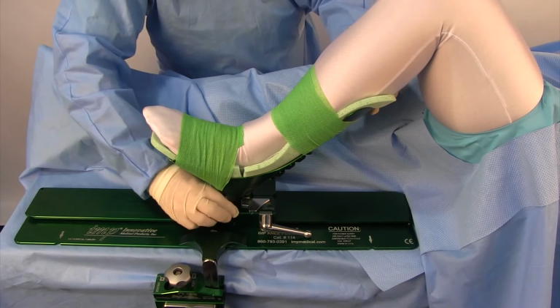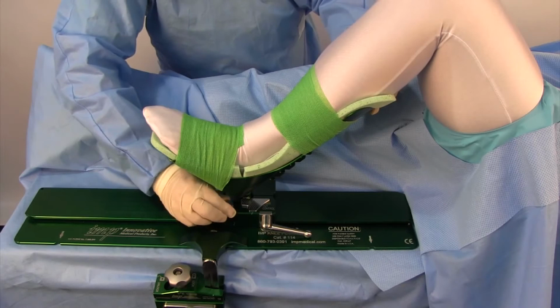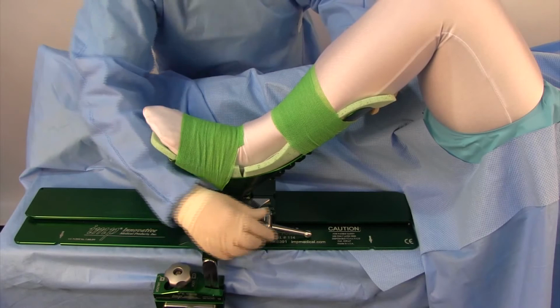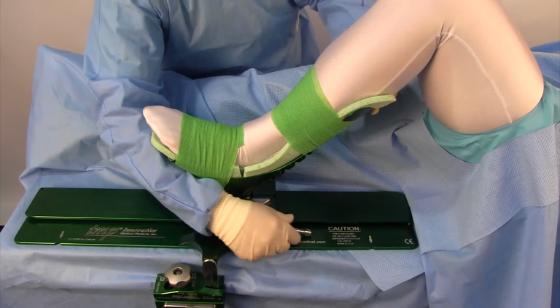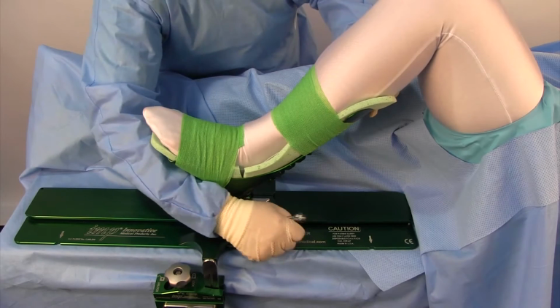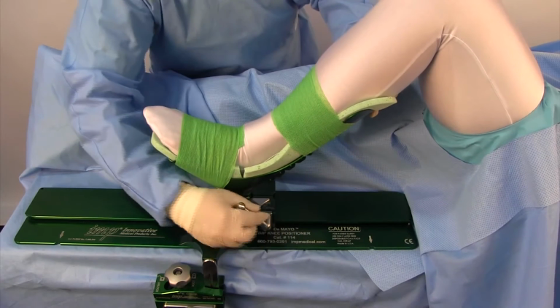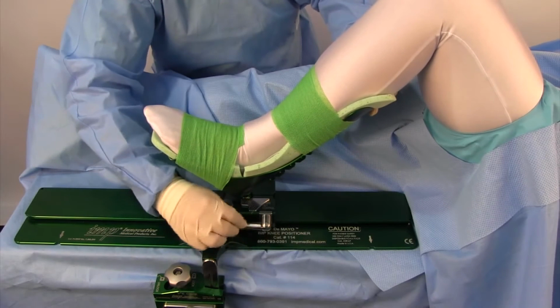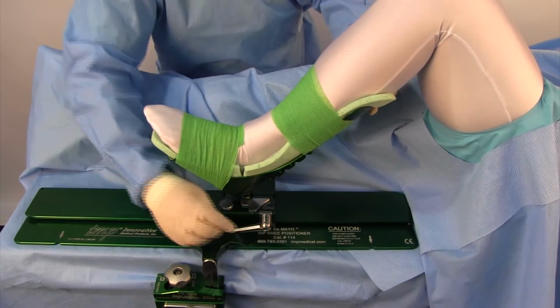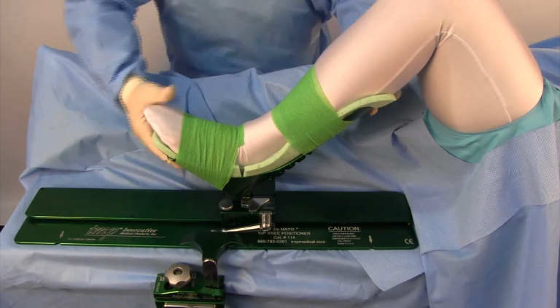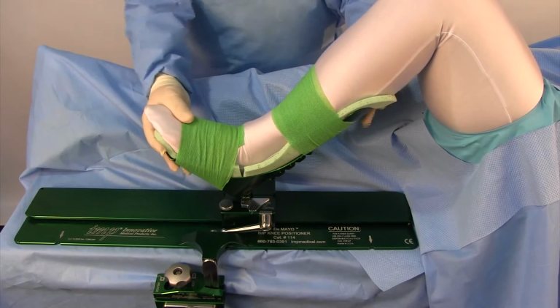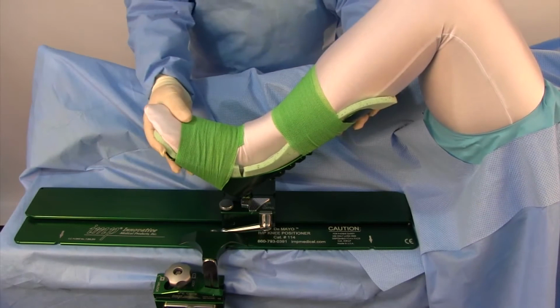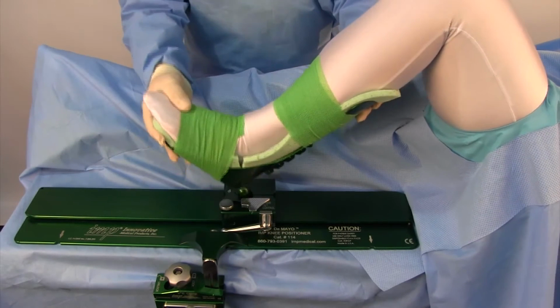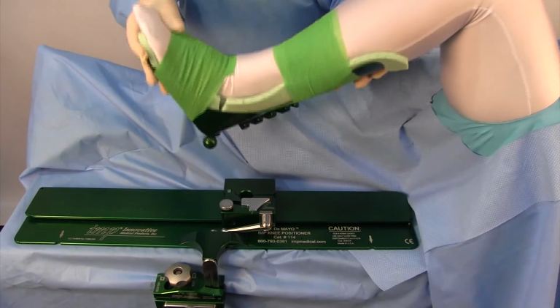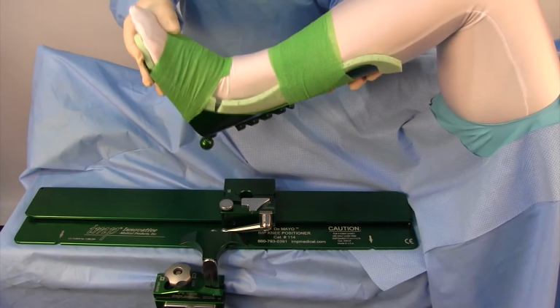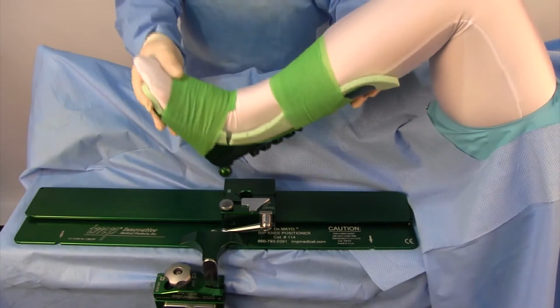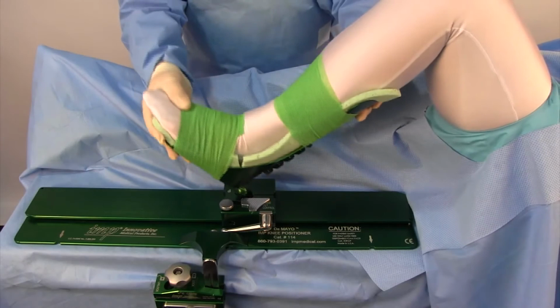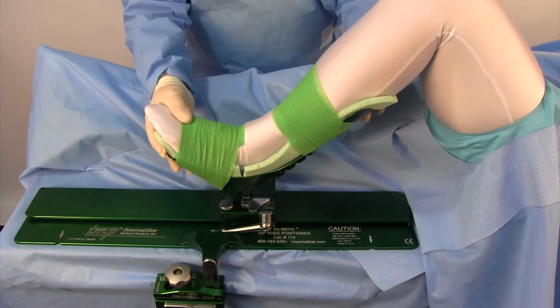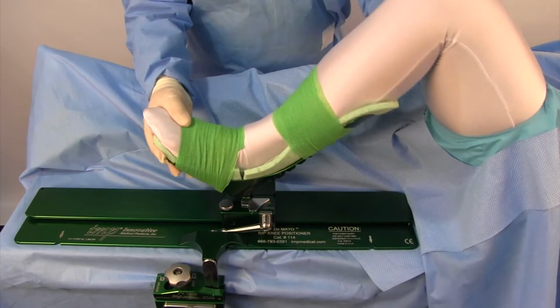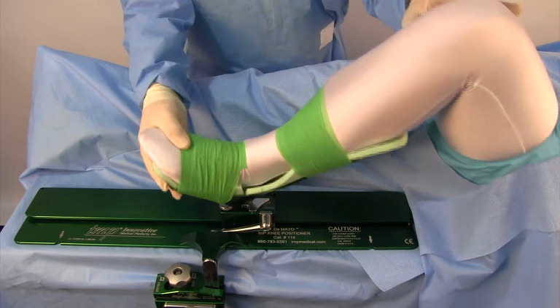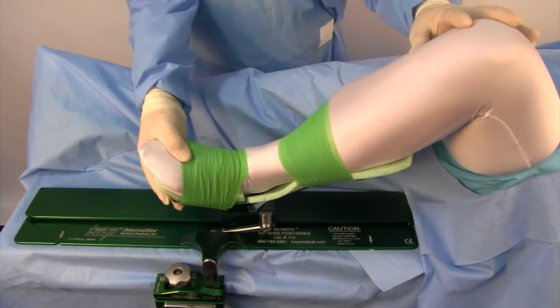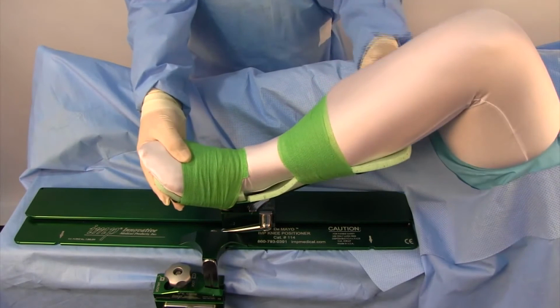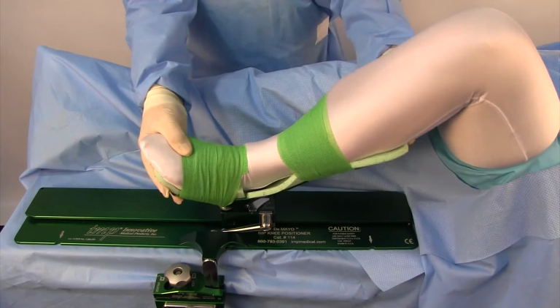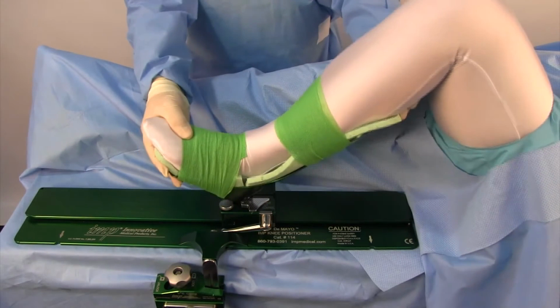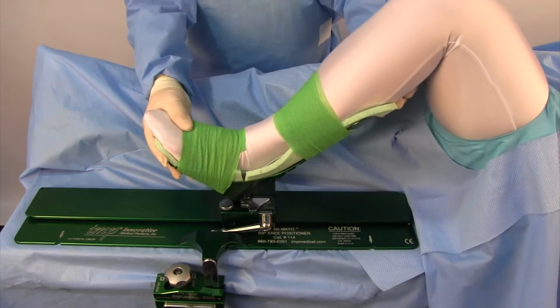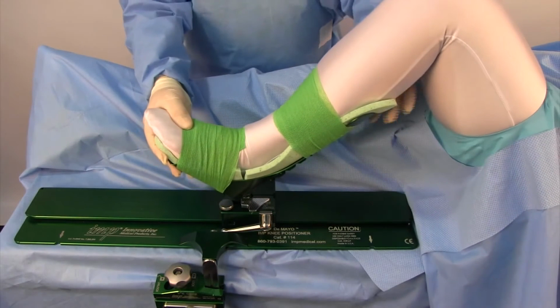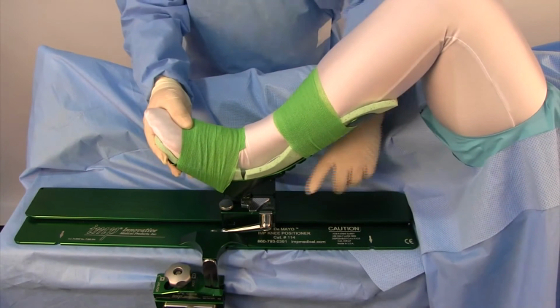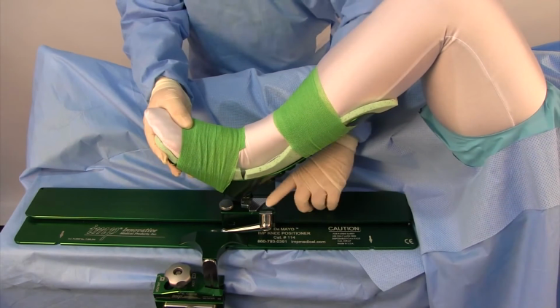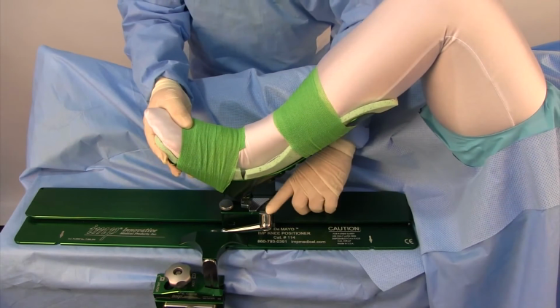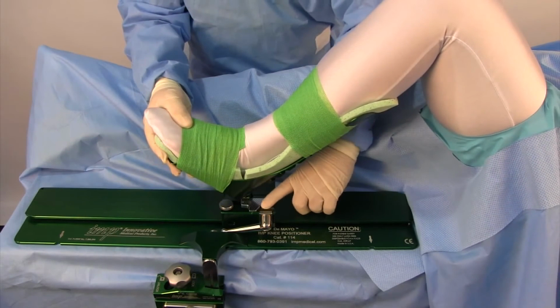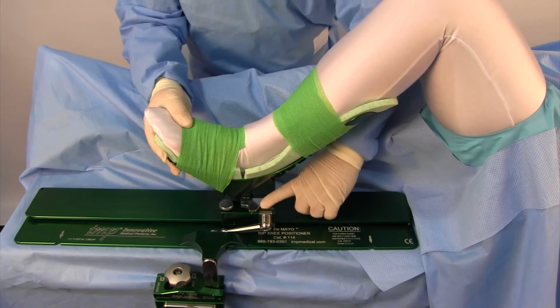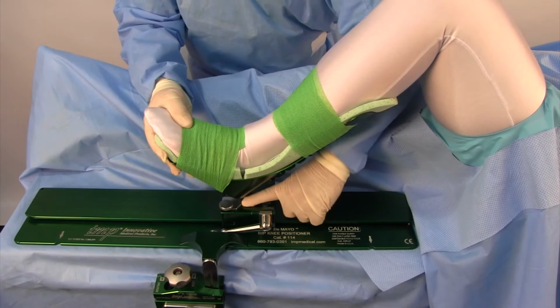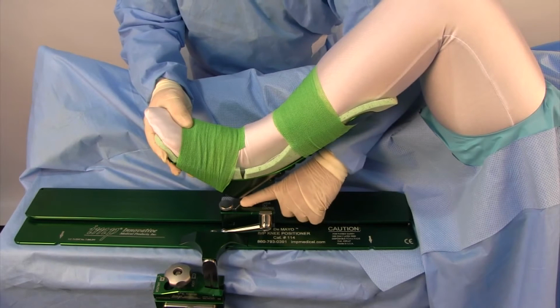This is a demonstration on the Varus Tilt Slide Lock. This feature will allow you to control the amount of Varus Tilt that is desired and also positively lock the boot to the carriage.